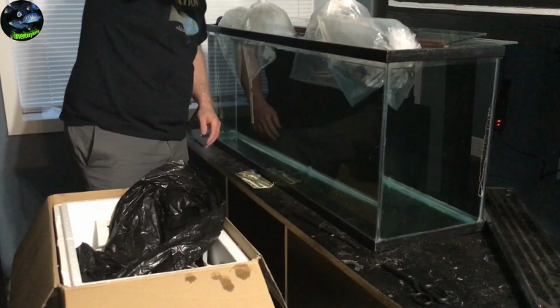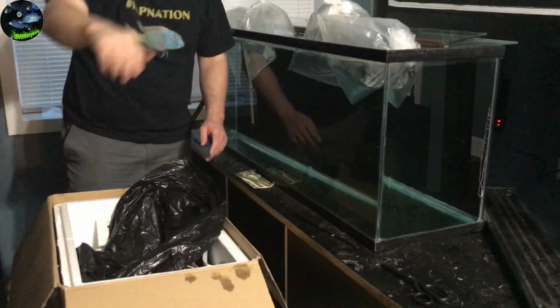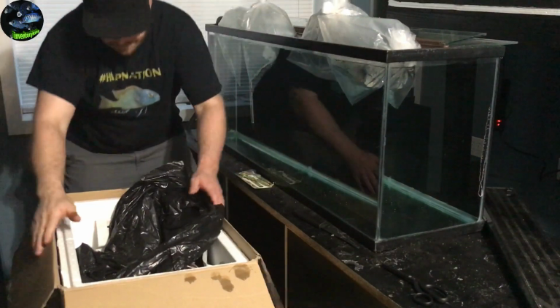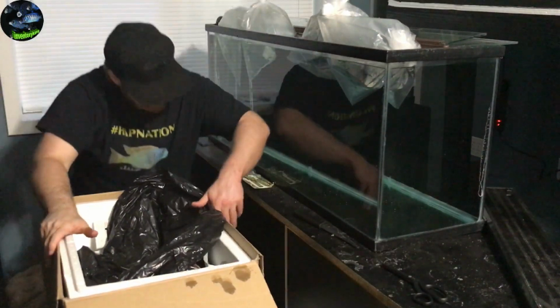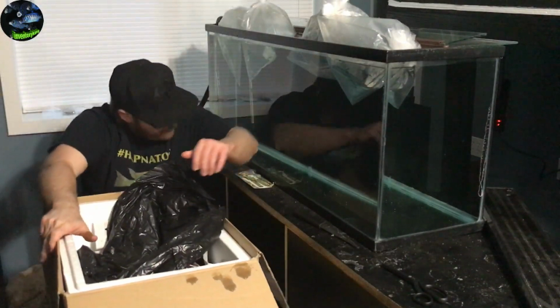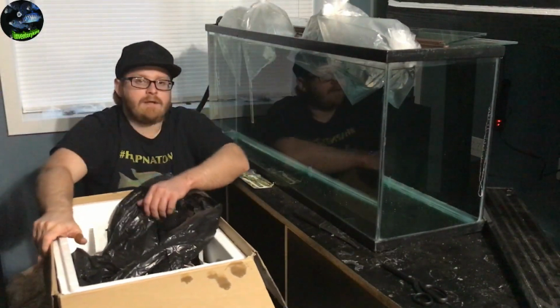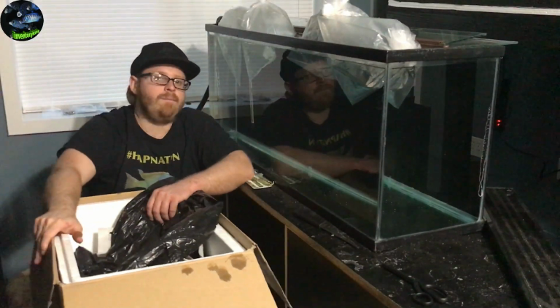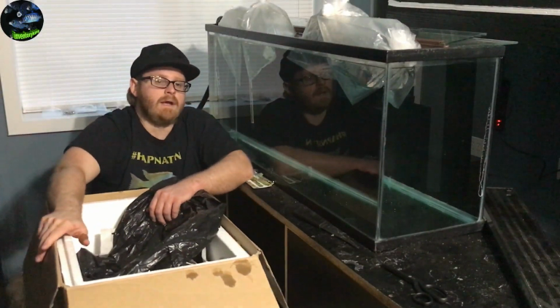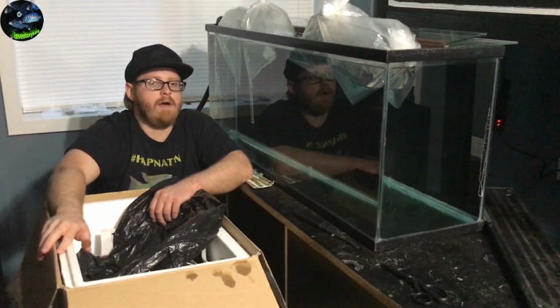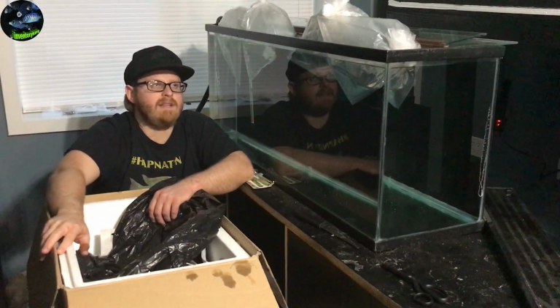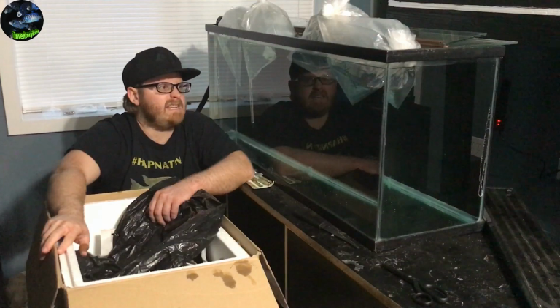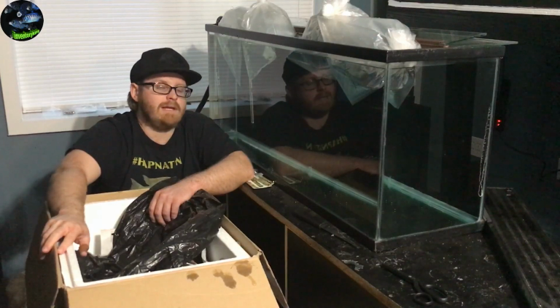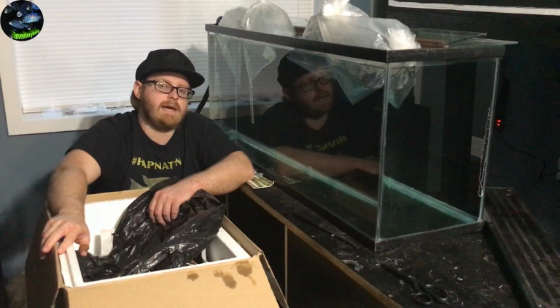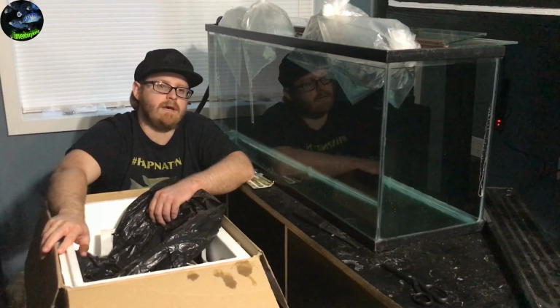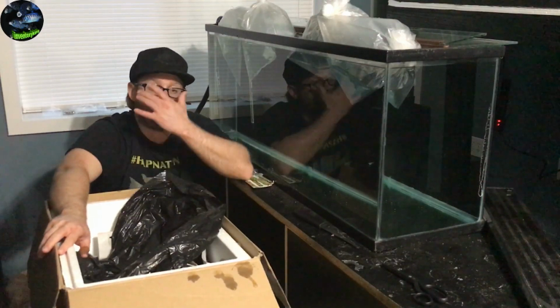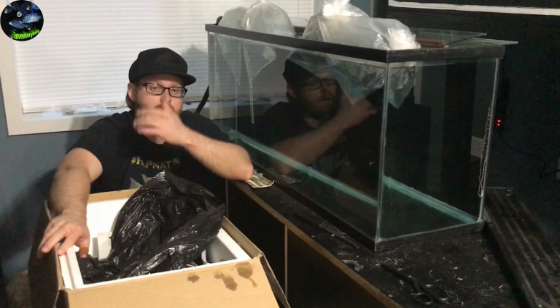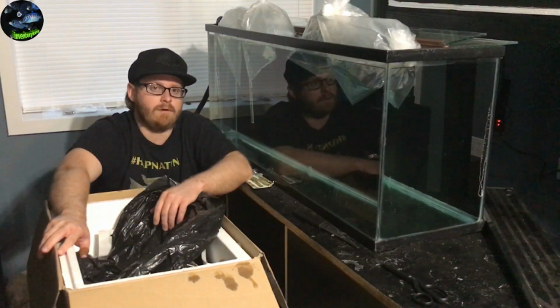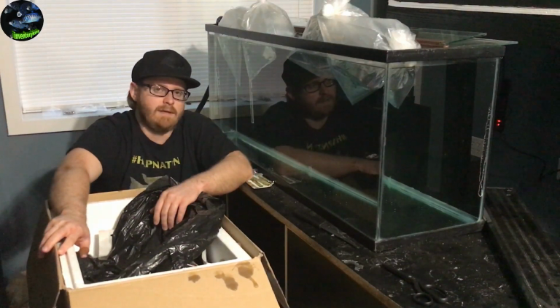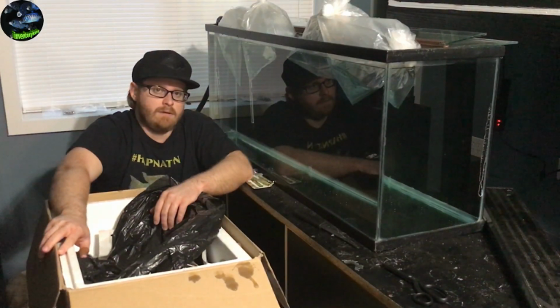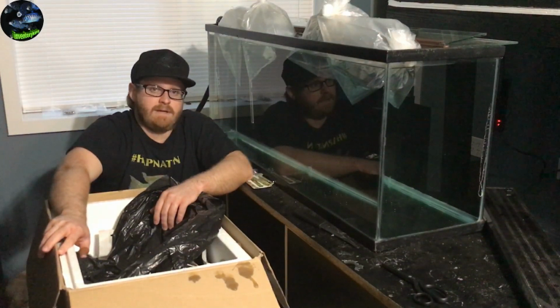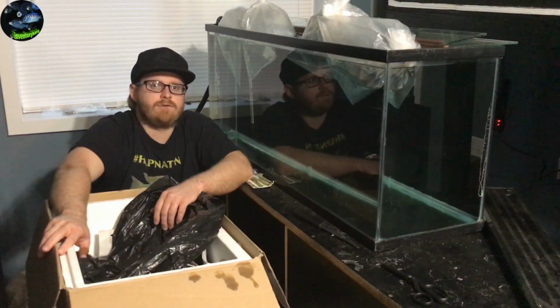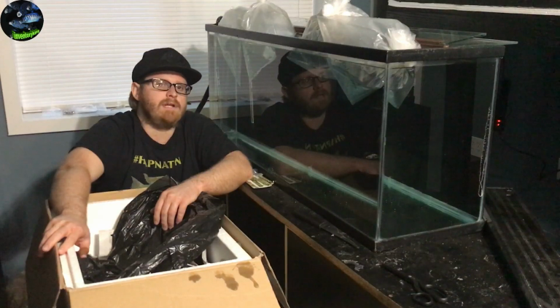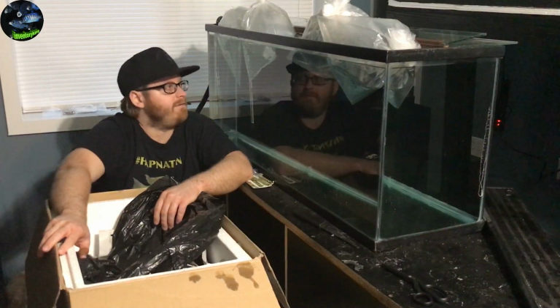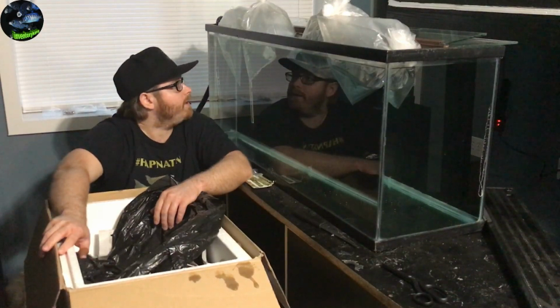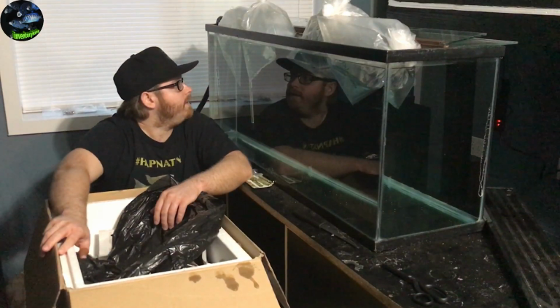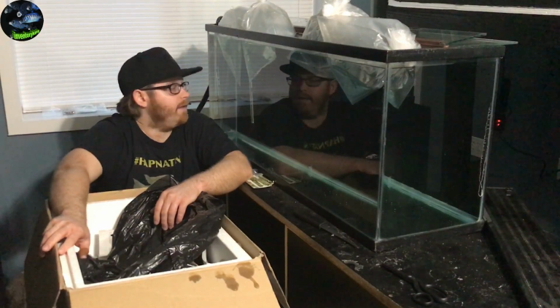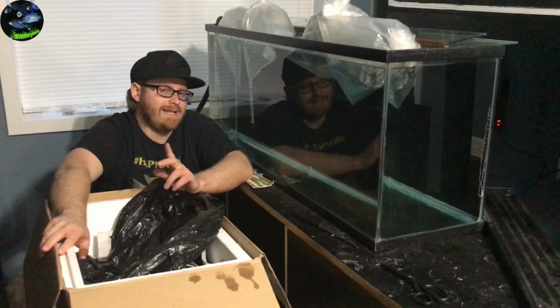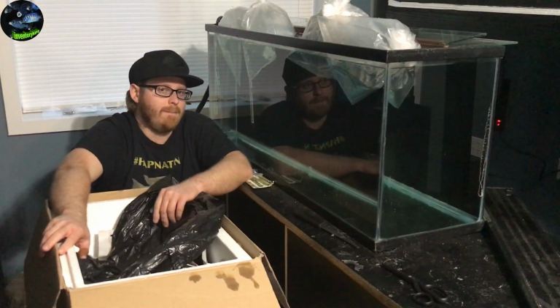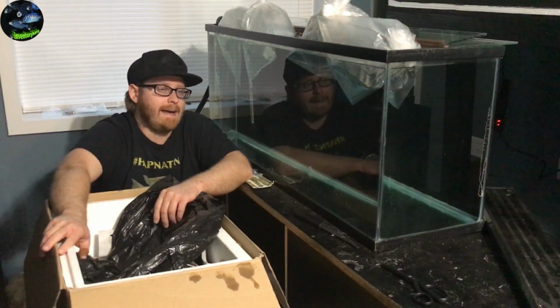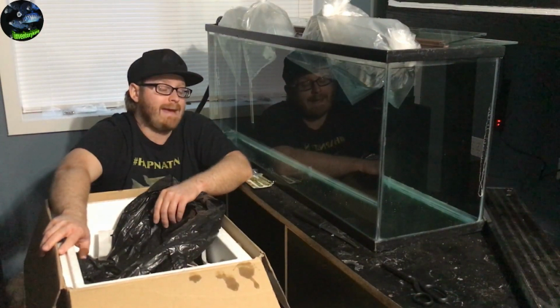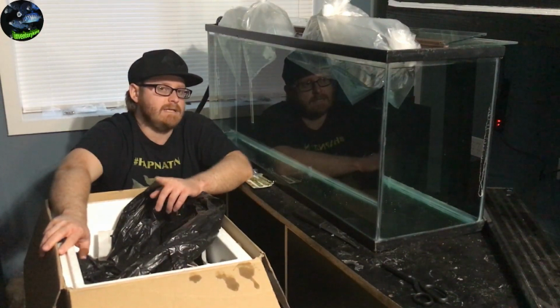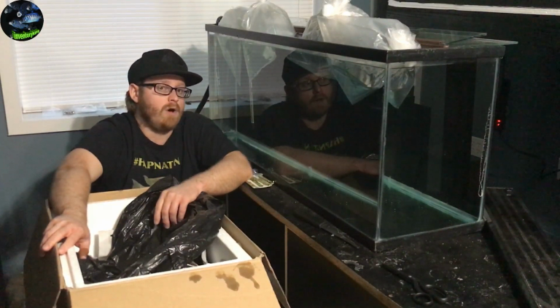Like normal, I'm gonna go ahead and turn the lights out and let these guys float in the water for 20 minutes to half an hour, and then we will get them out of their bags and into the water.